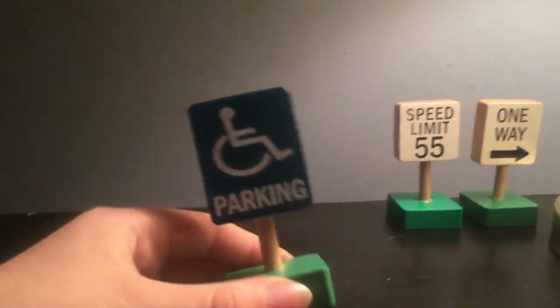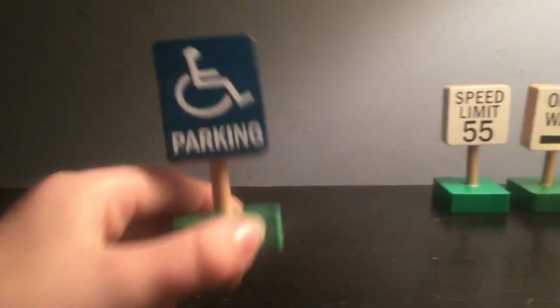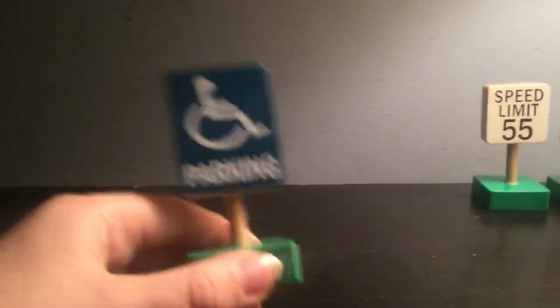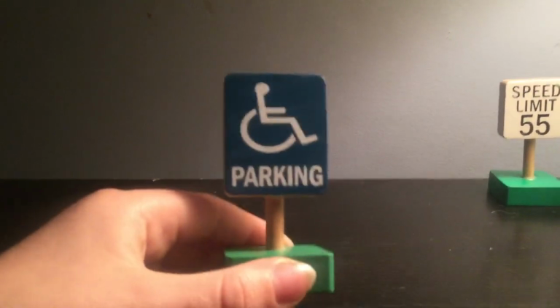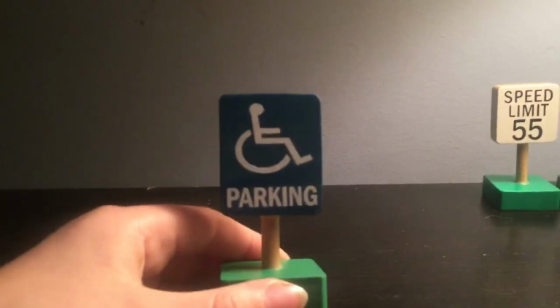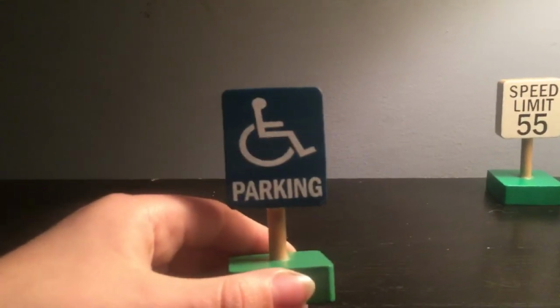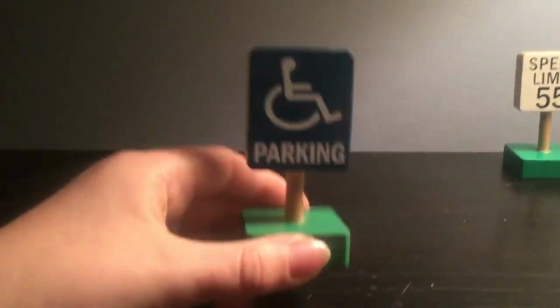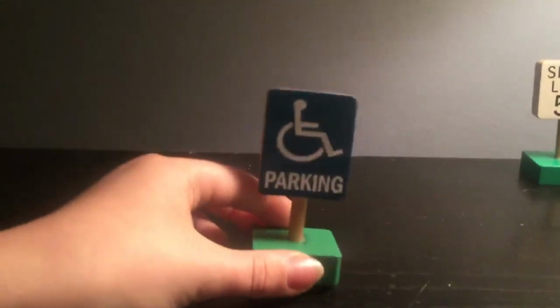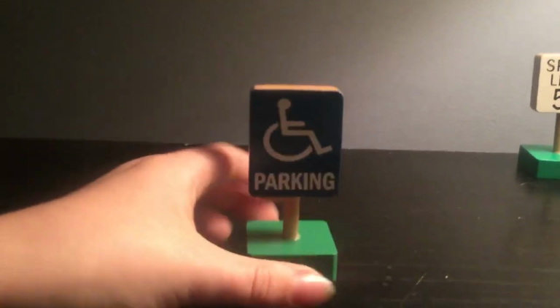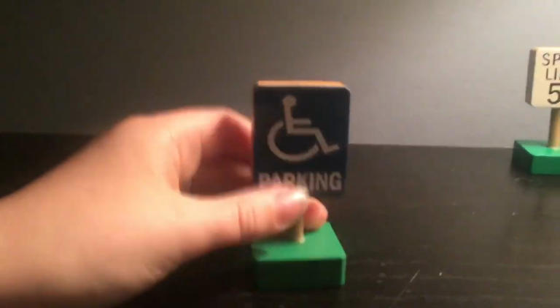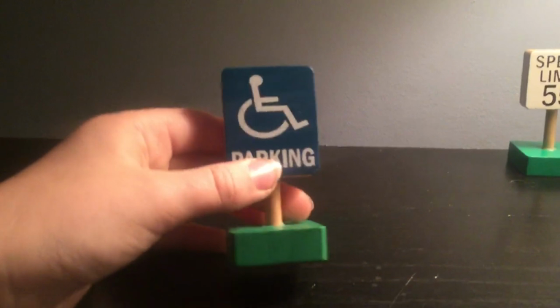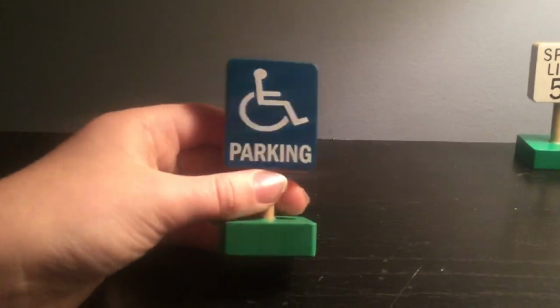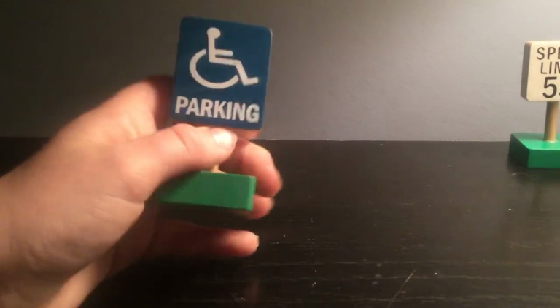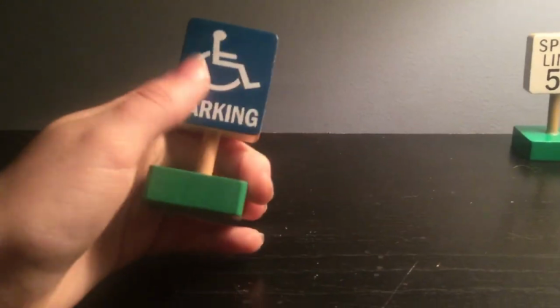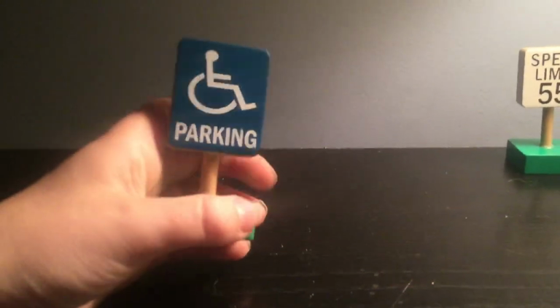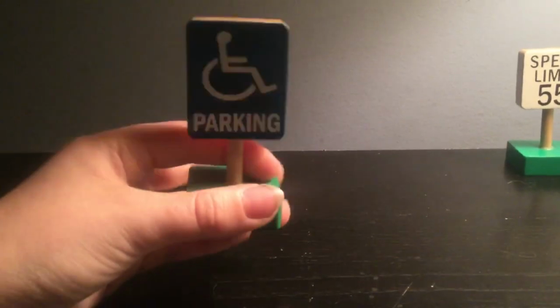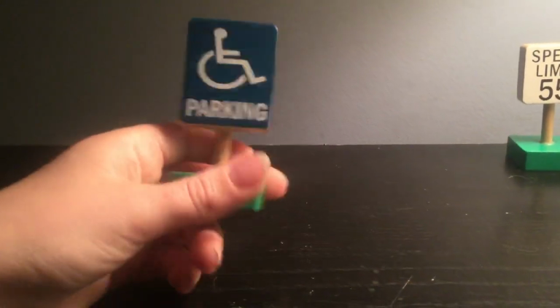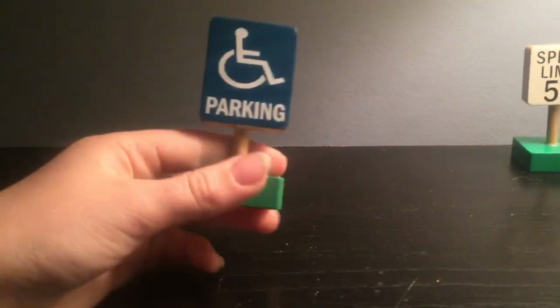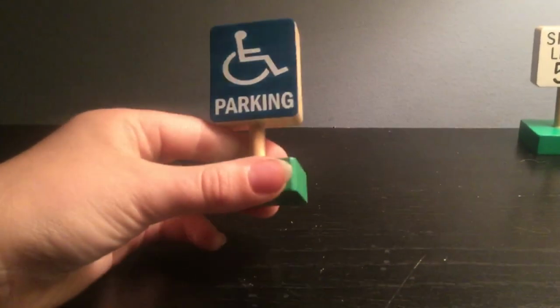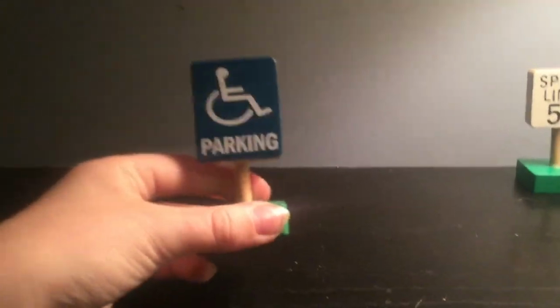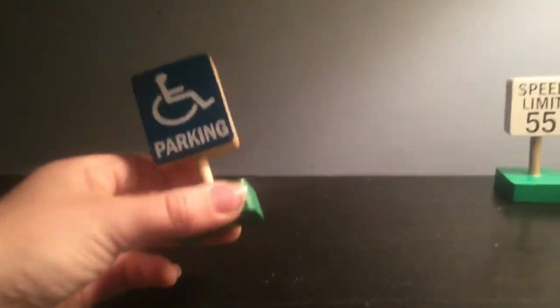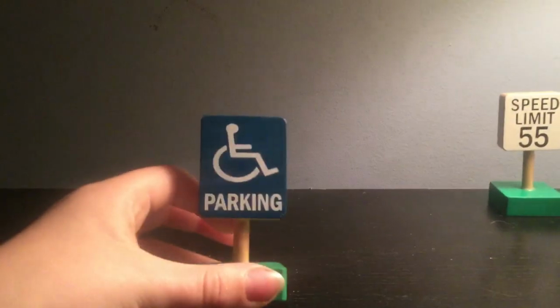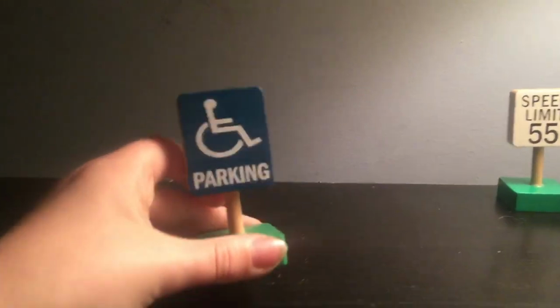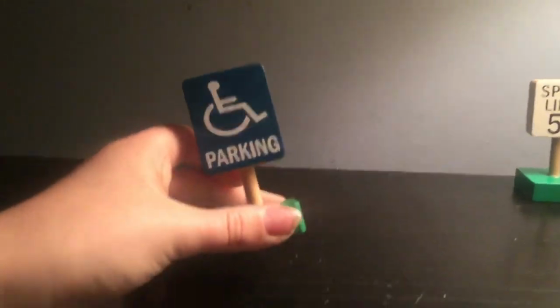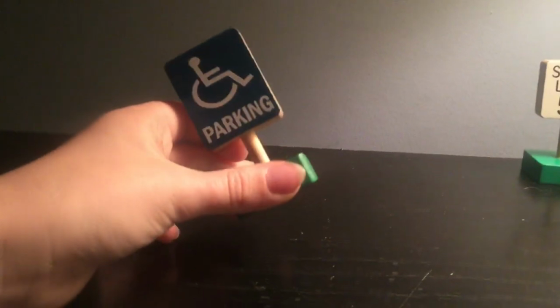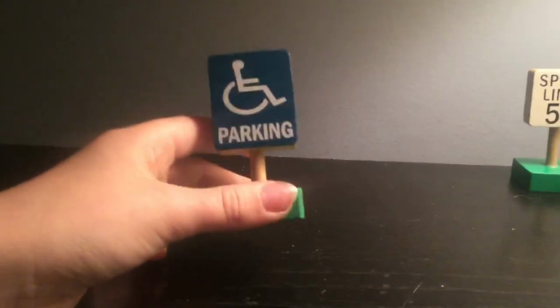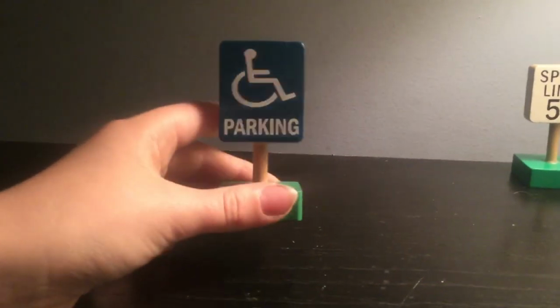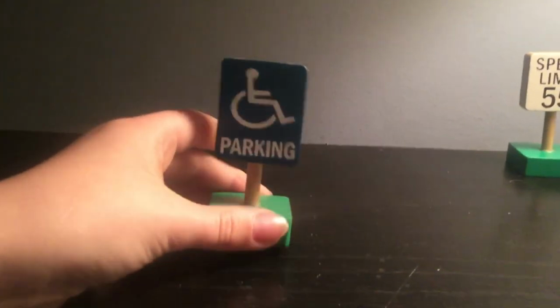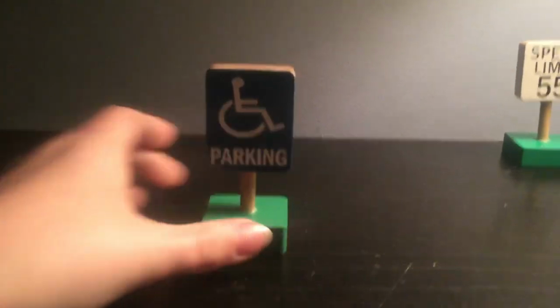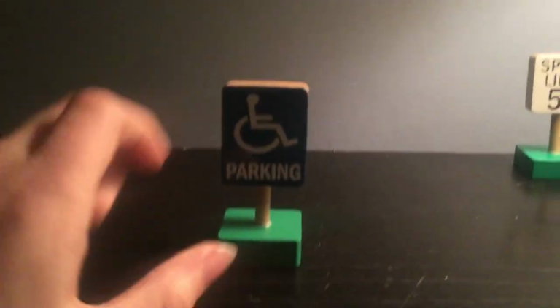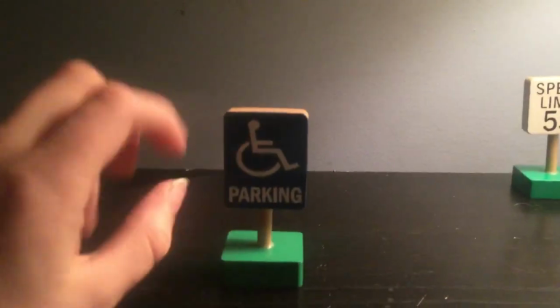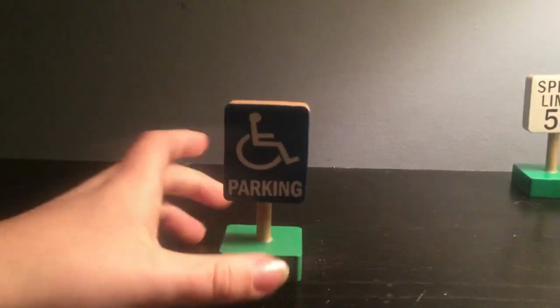Moving on to the next sign — it is the parking sign. If you see this, this means you get to park from the store, like a school building or restaurant, and you'll be fine.